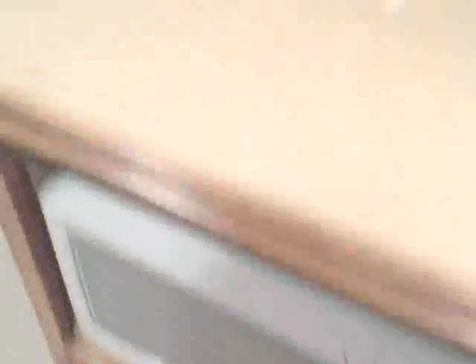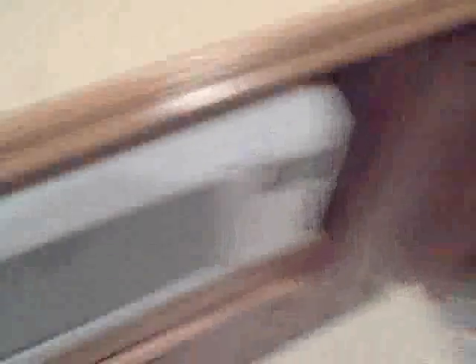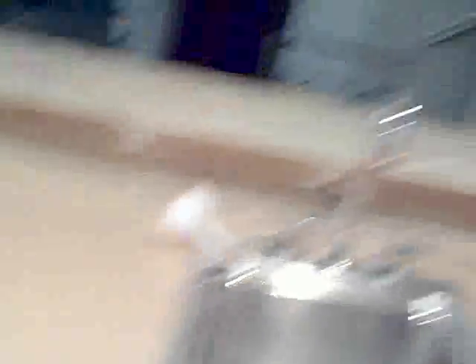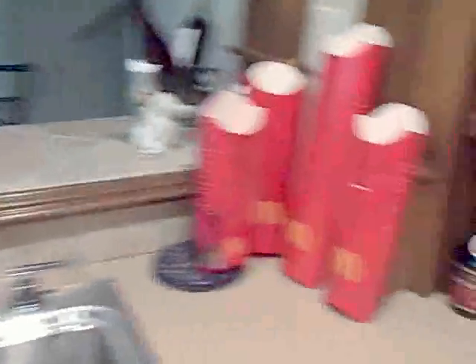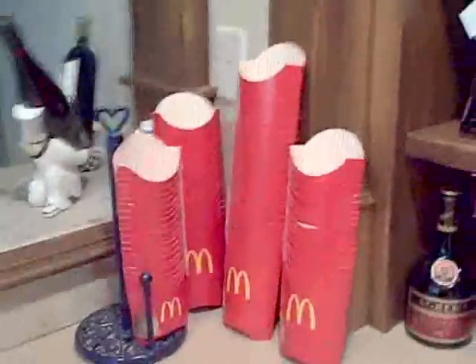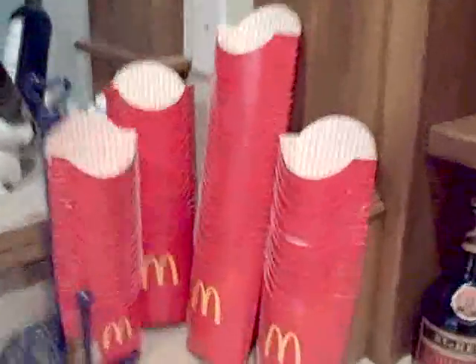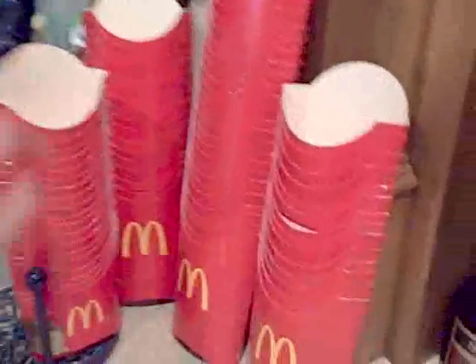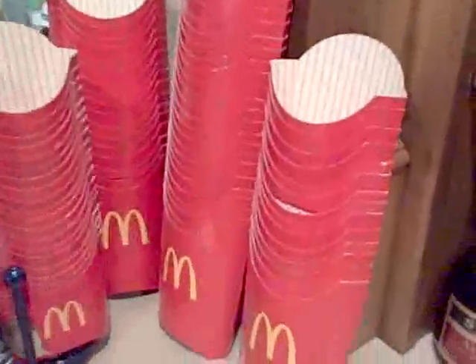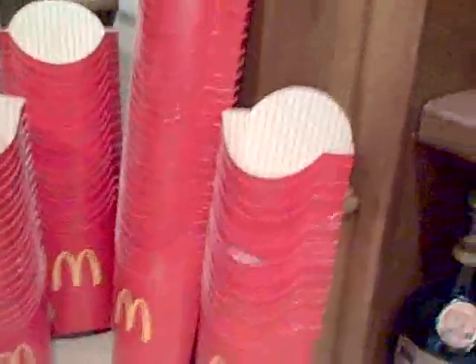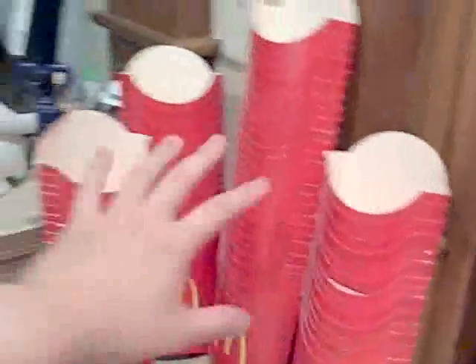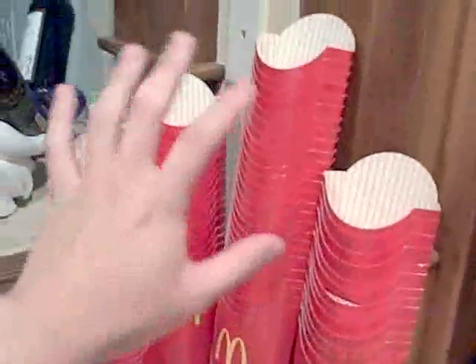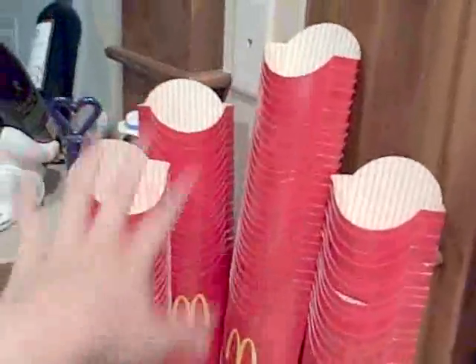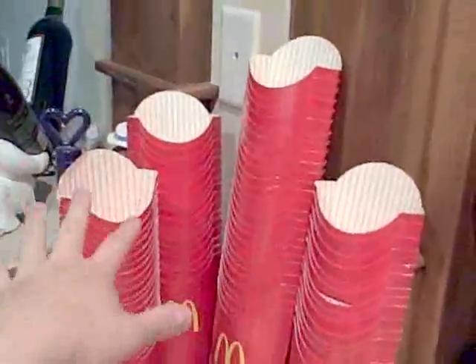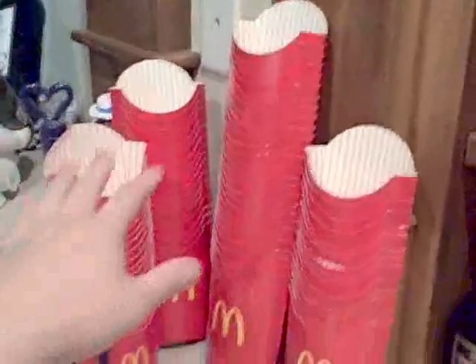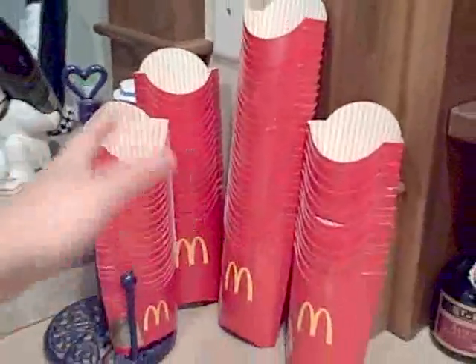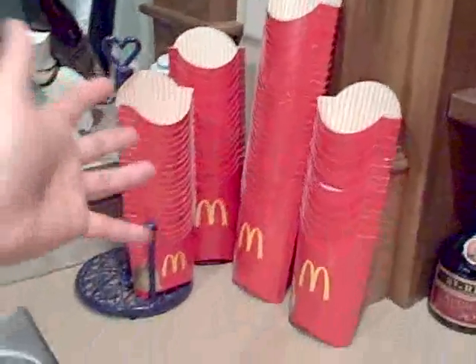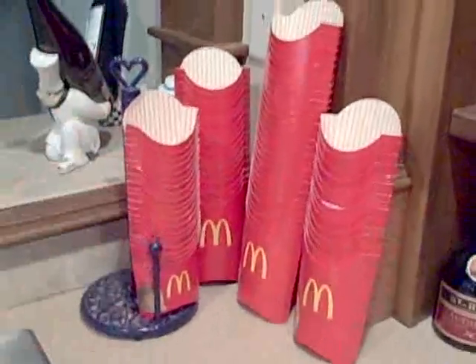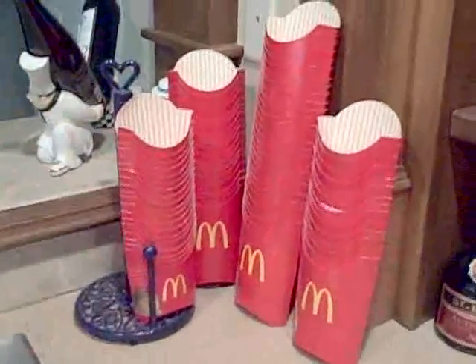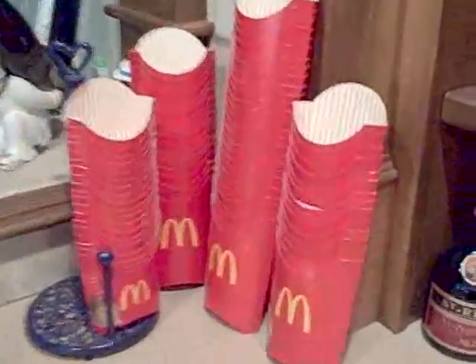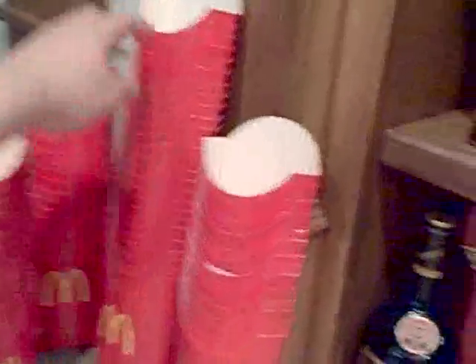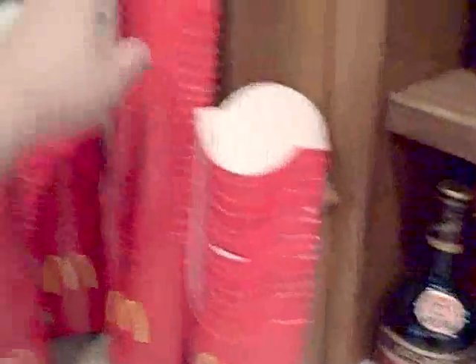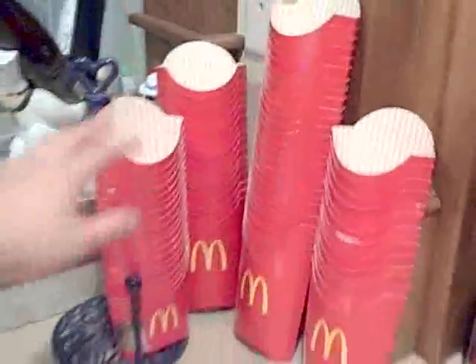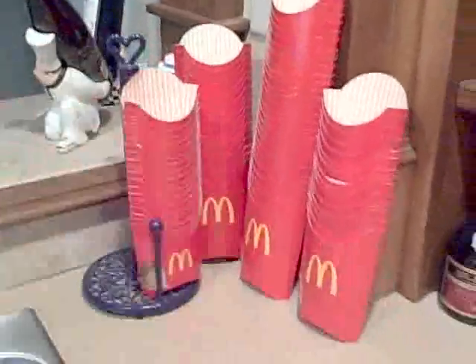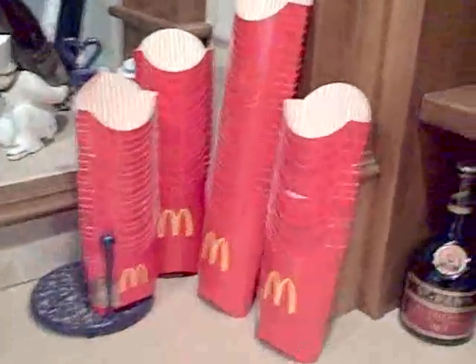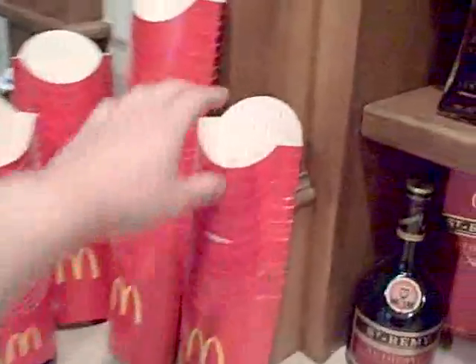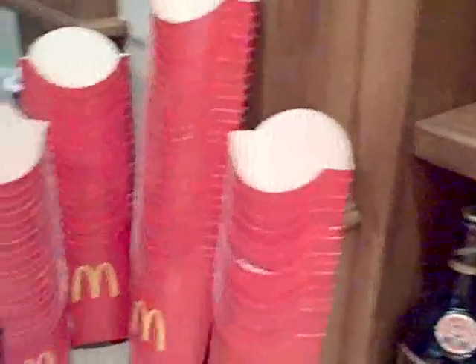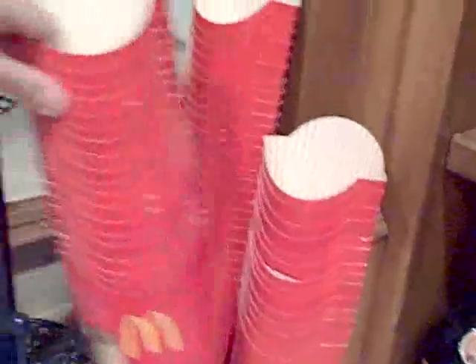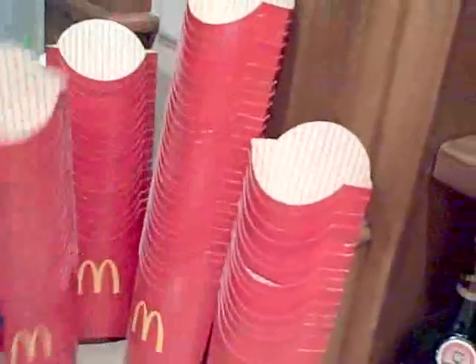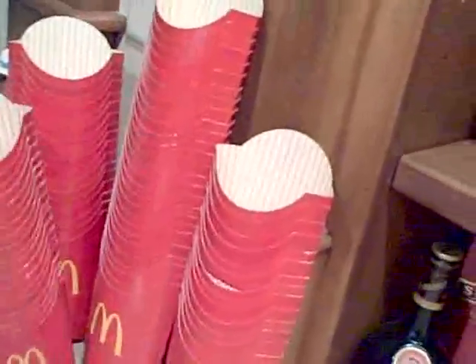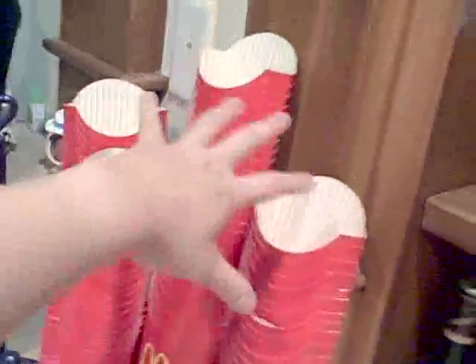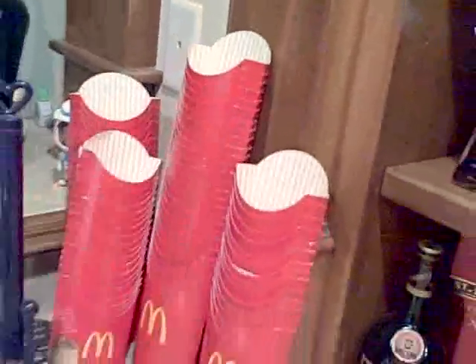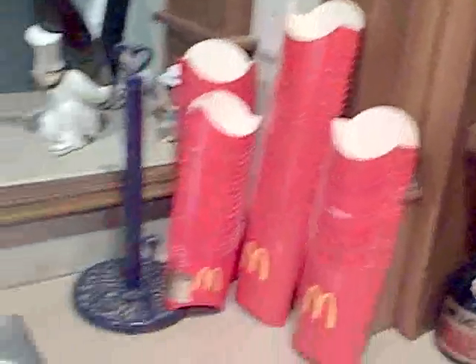And if you haven't seen this, here's some more french fry cartons. I've saved everyone for the past six months or so — here they are. These are the mediums and those are the larges.